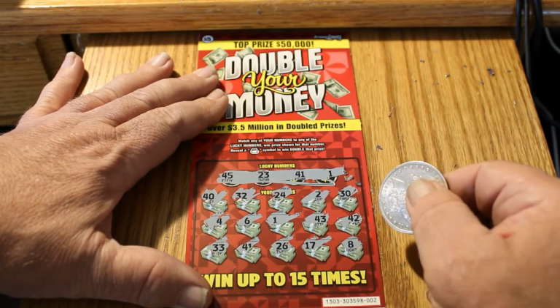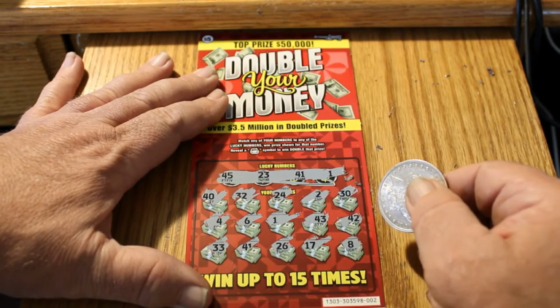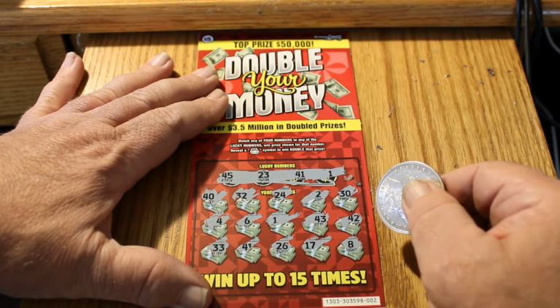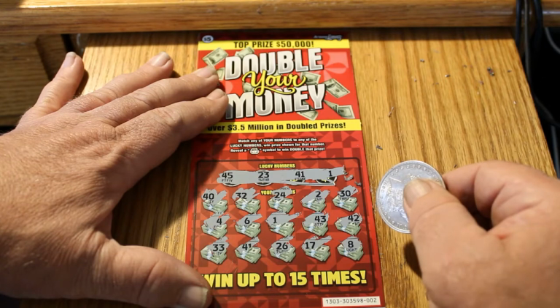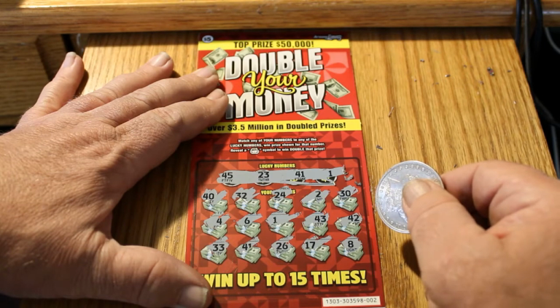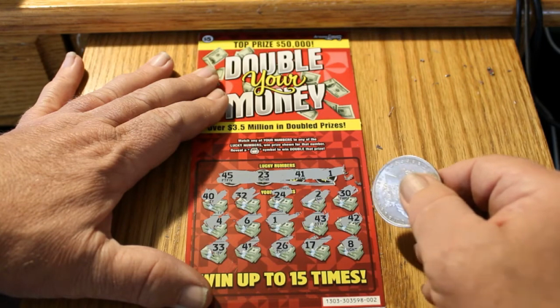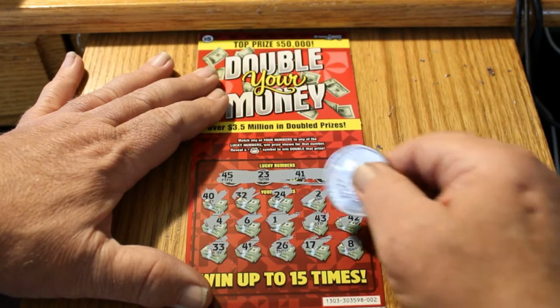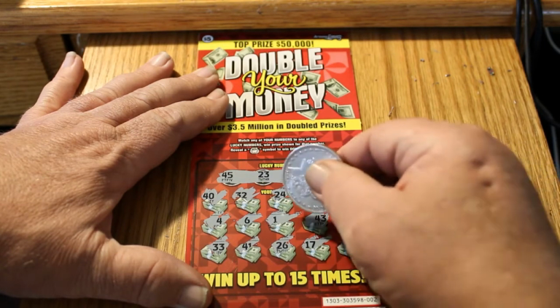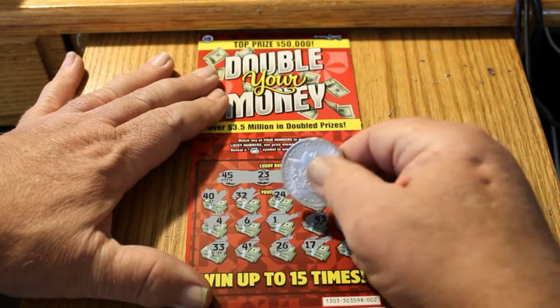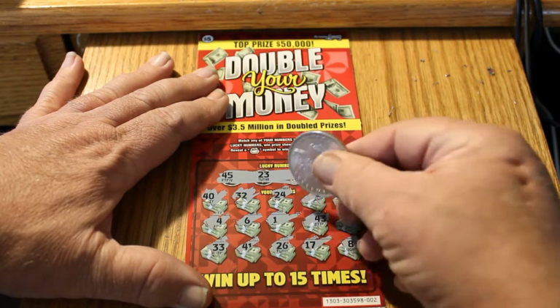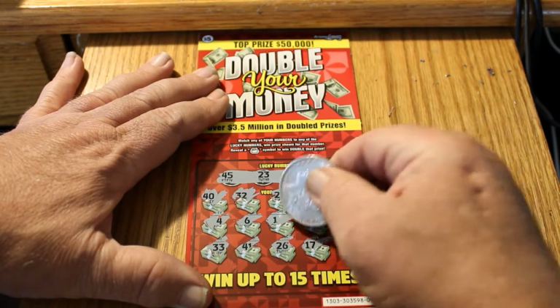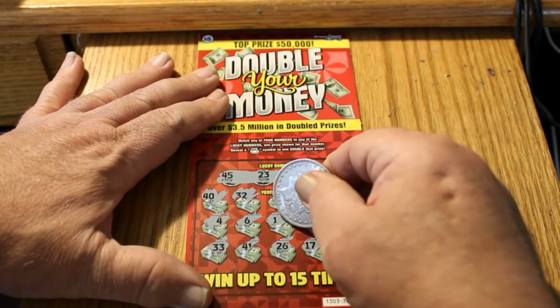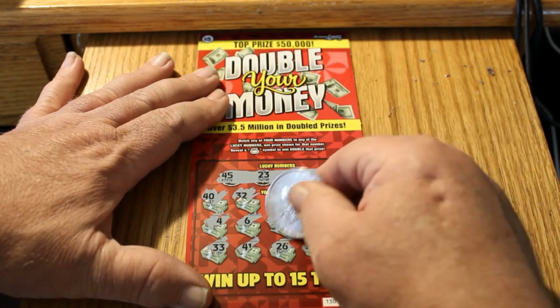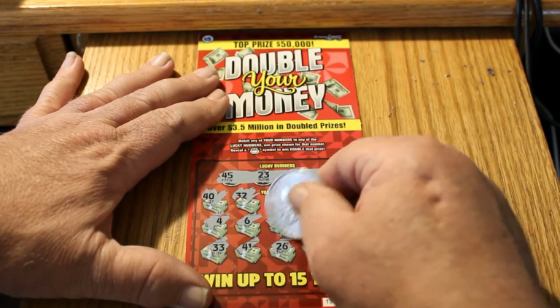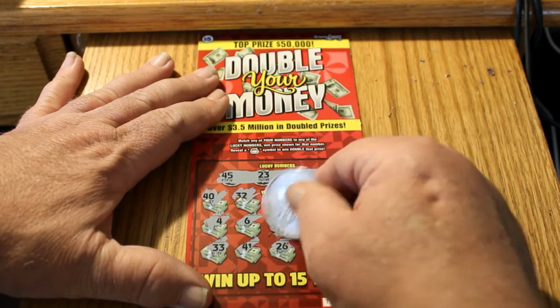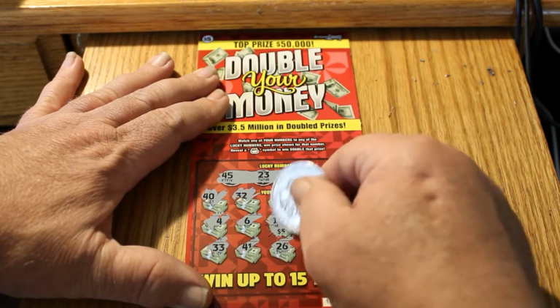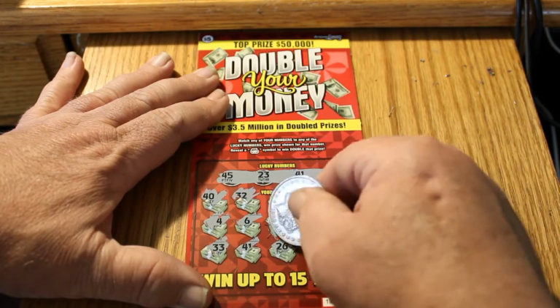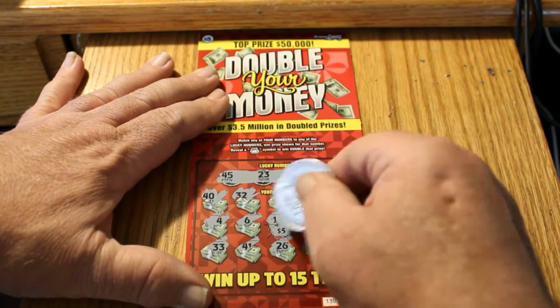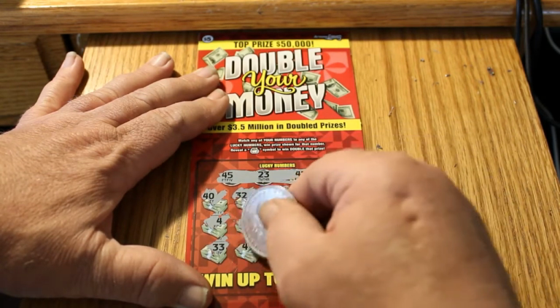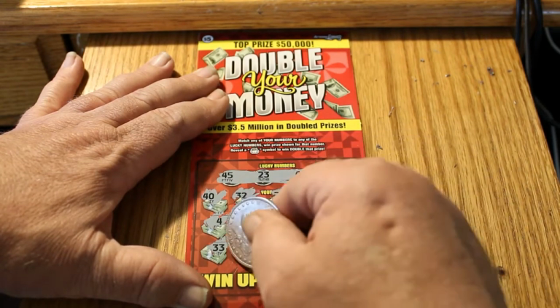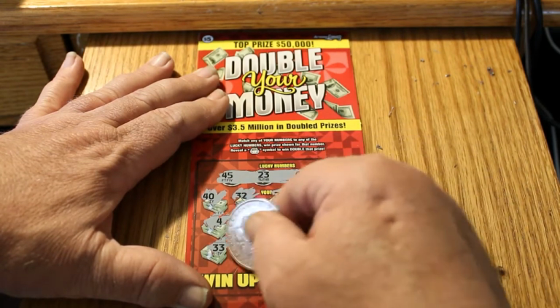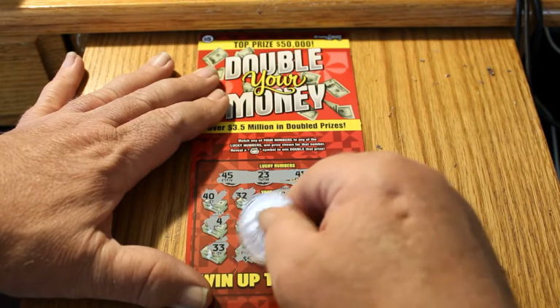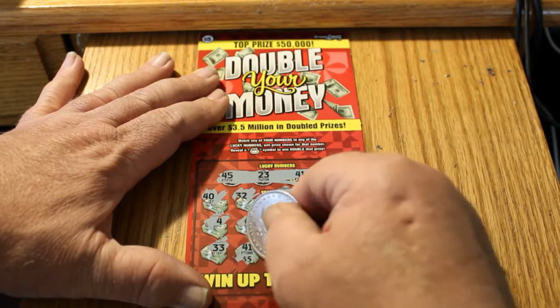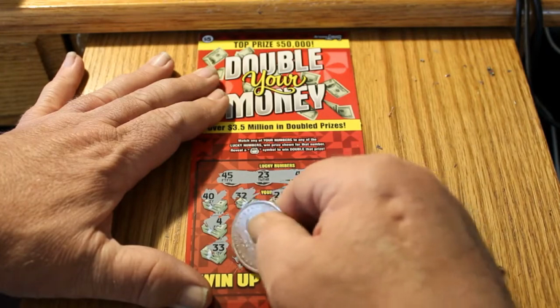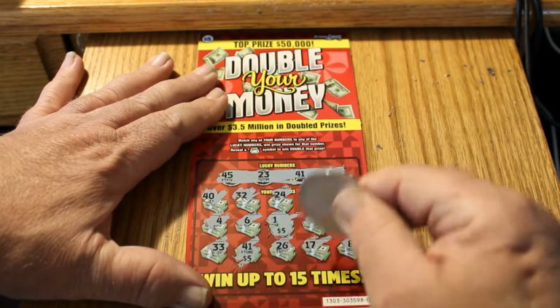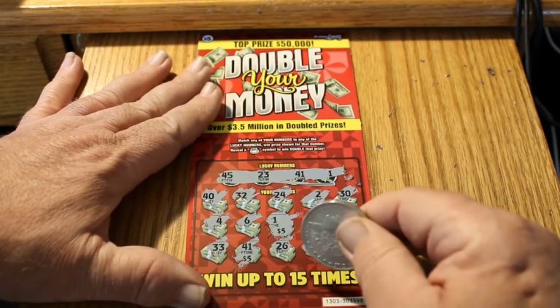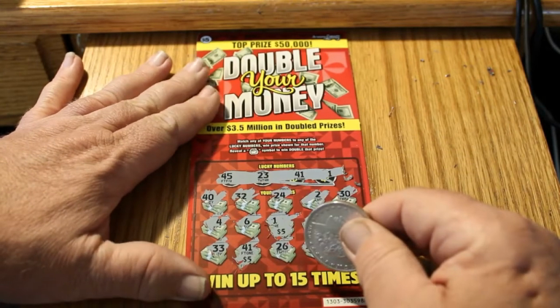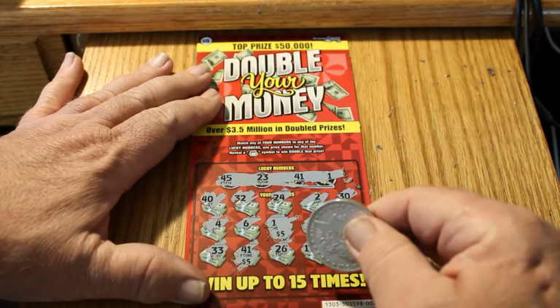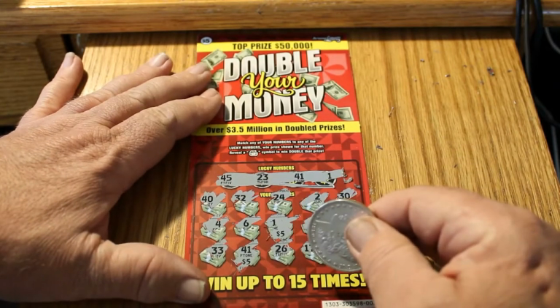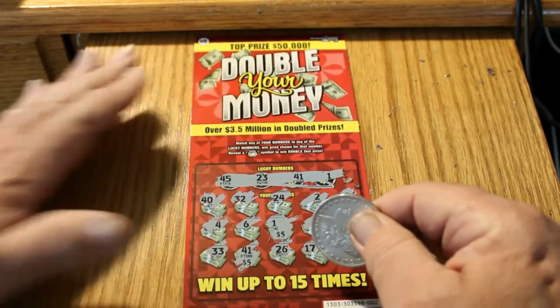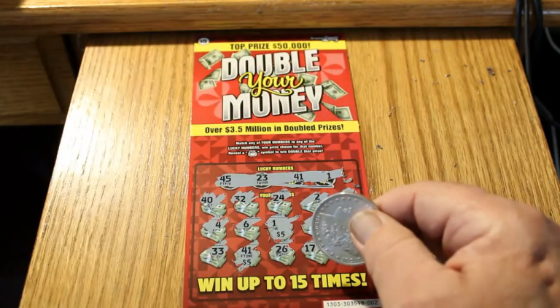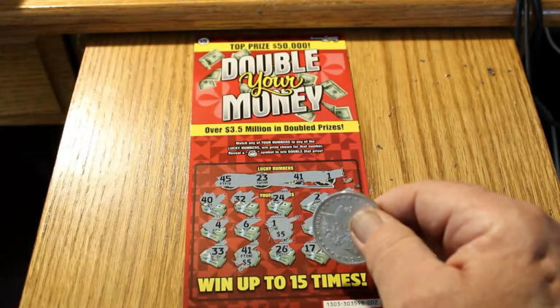So let's see what 1 and 41 got for us. We've got a 5 and a 5 — 10 dollars, double our money.